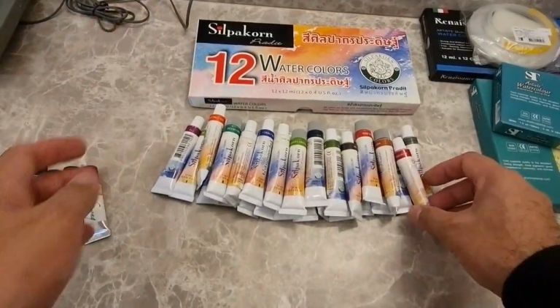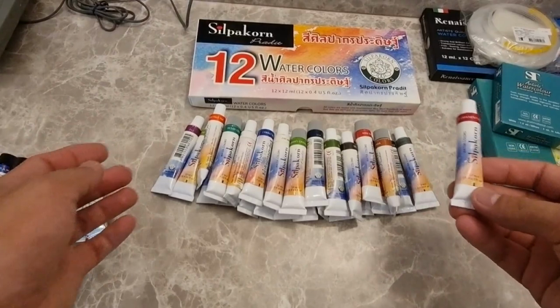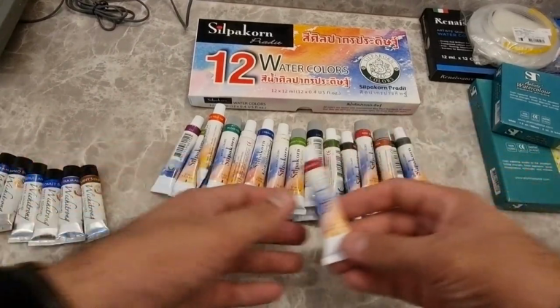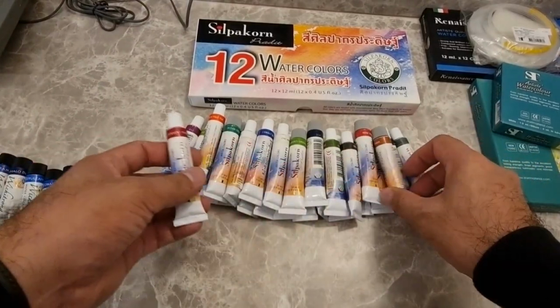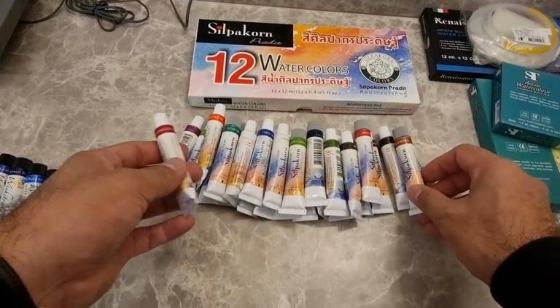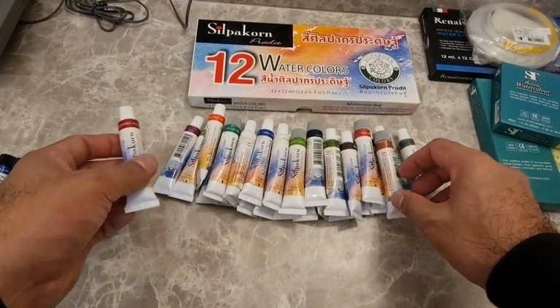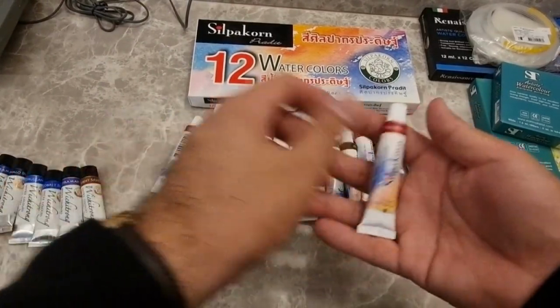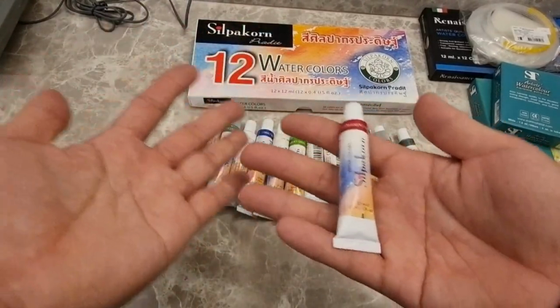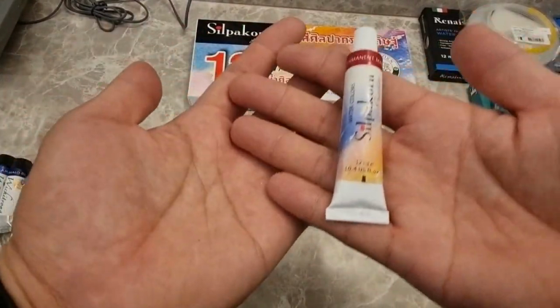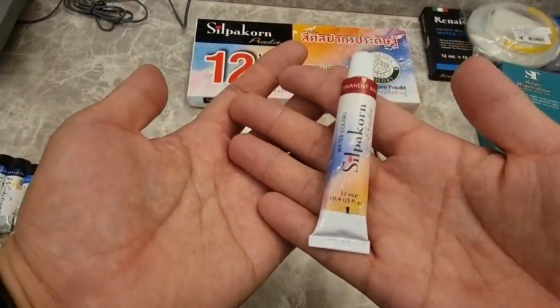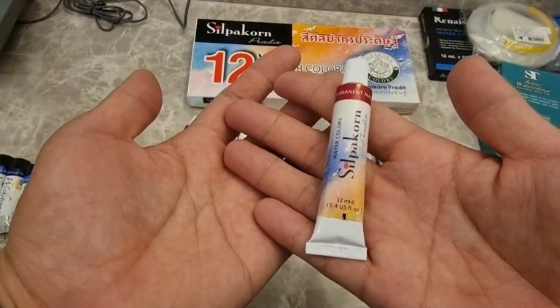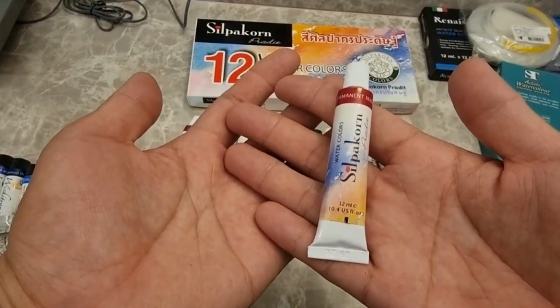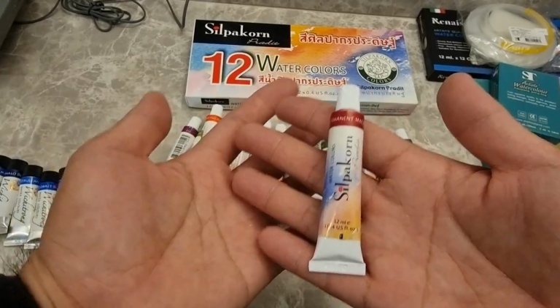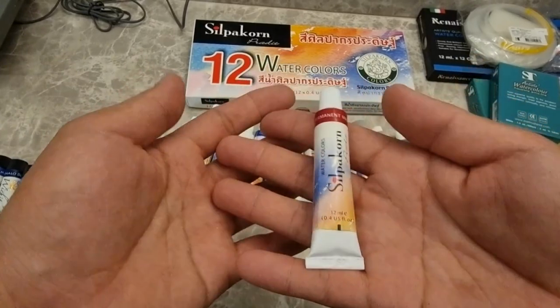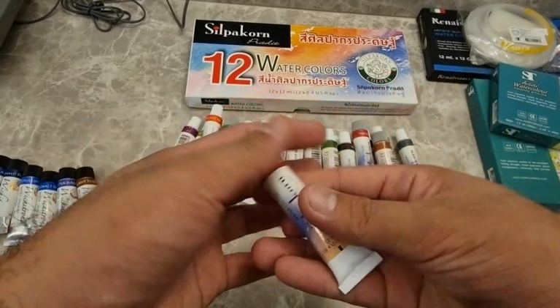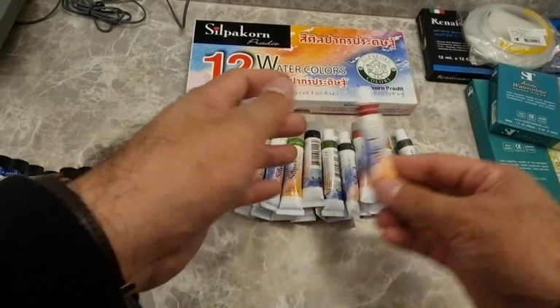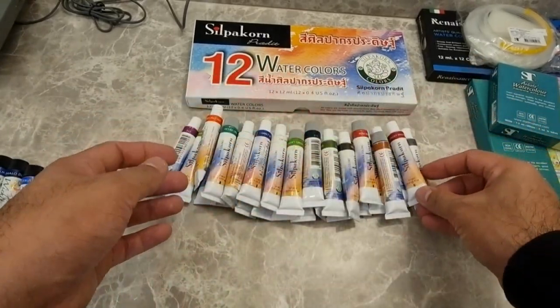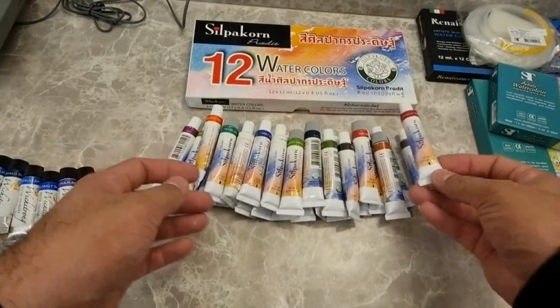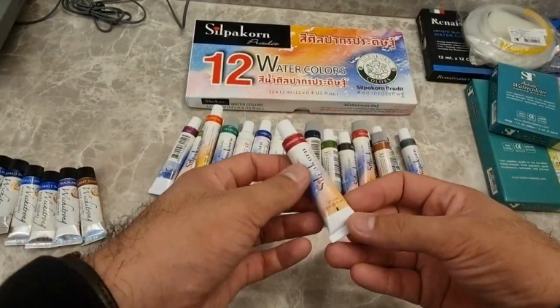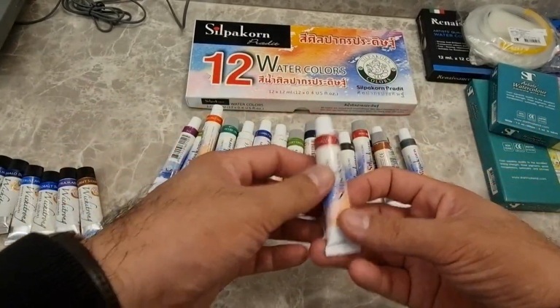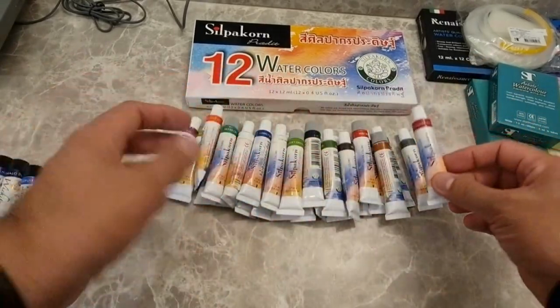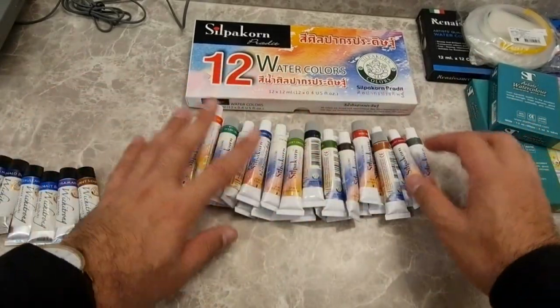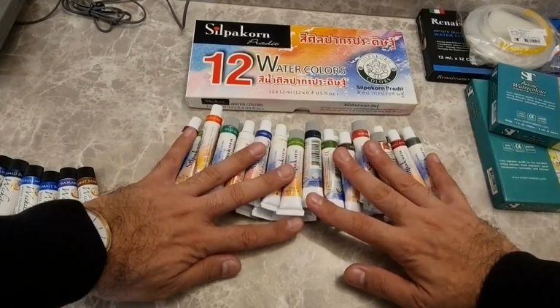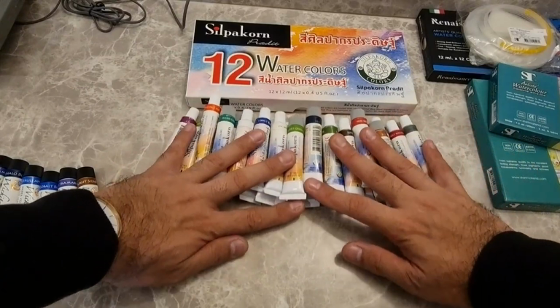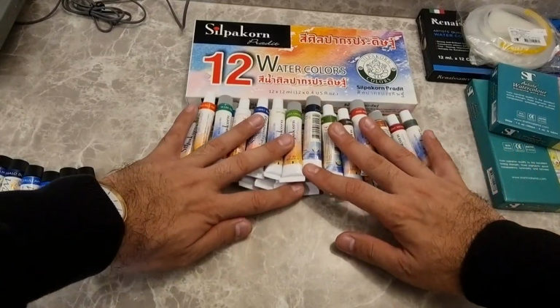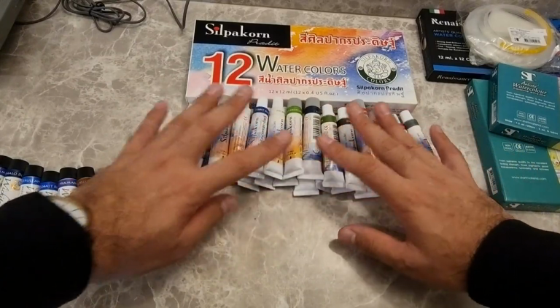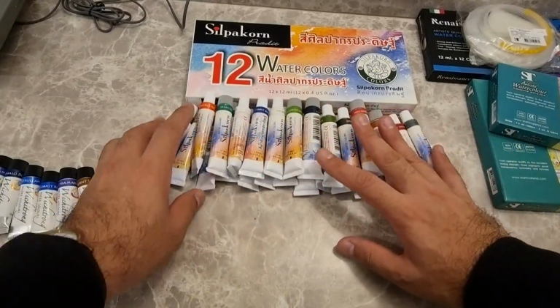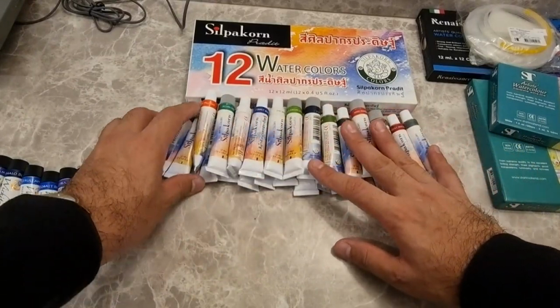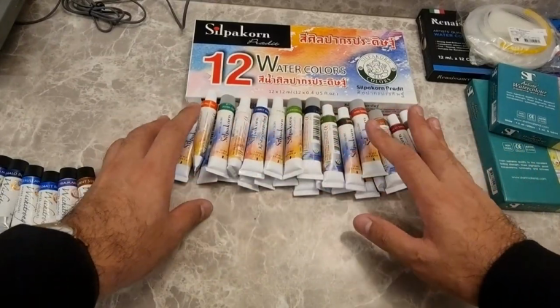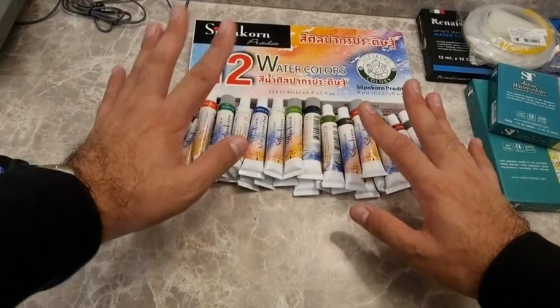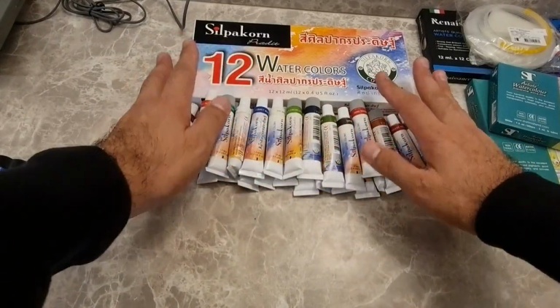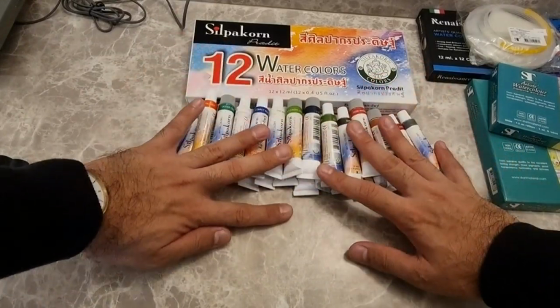Individual tubes cost 41 Thai baht, roughly 1.2 US dollars, for 12 ml tubes — not bad at all. I have tried these paints and they're good despite the fact that they're student grade.